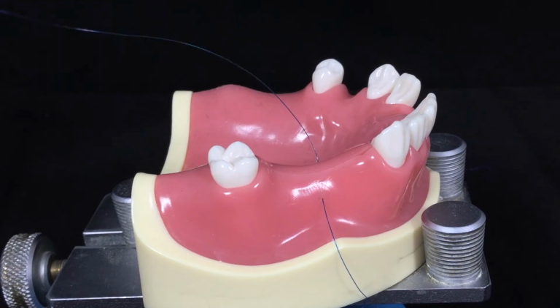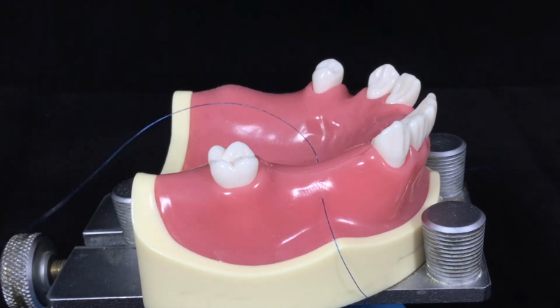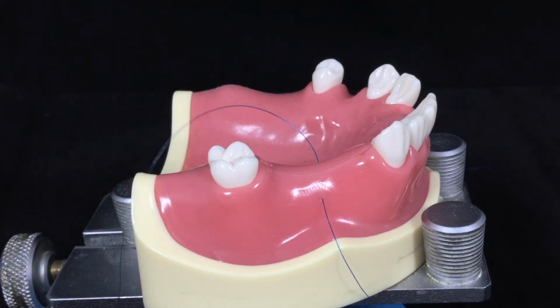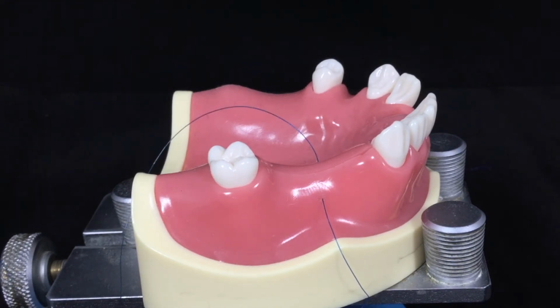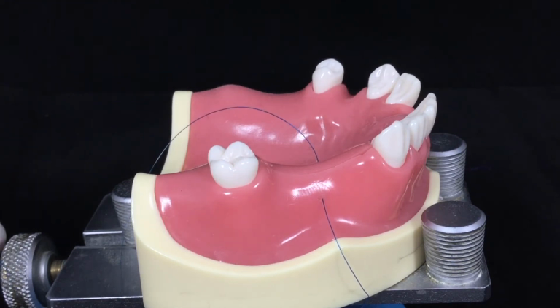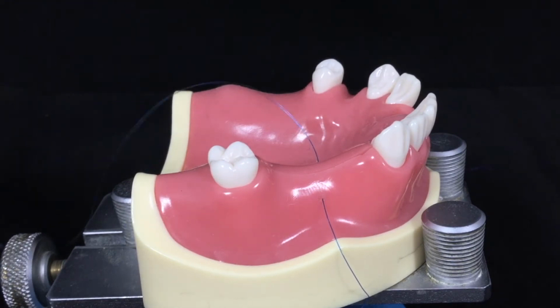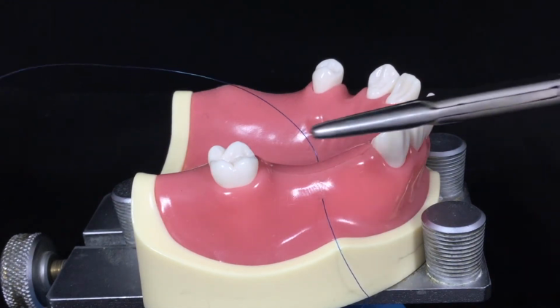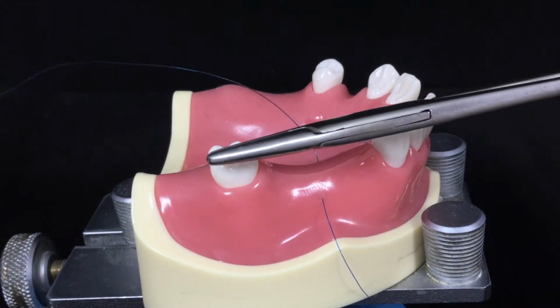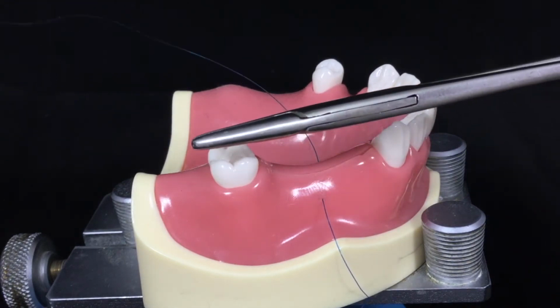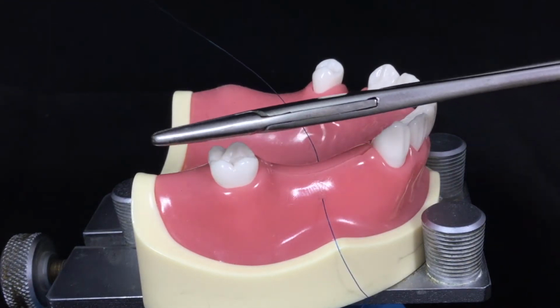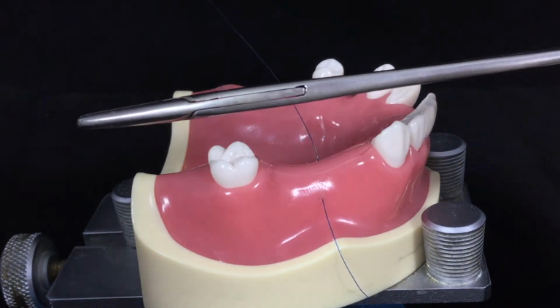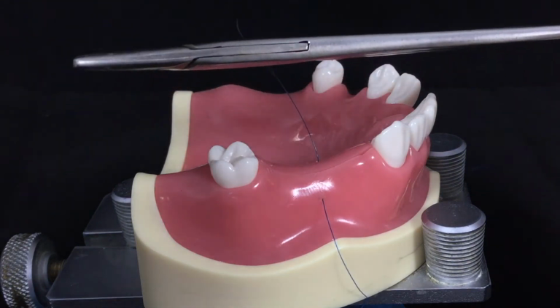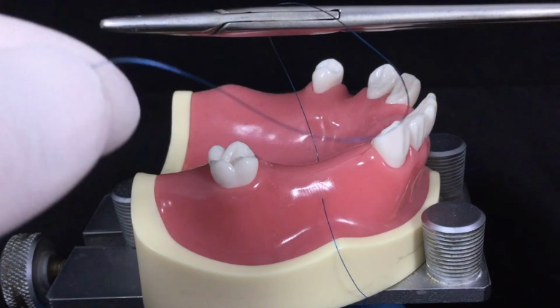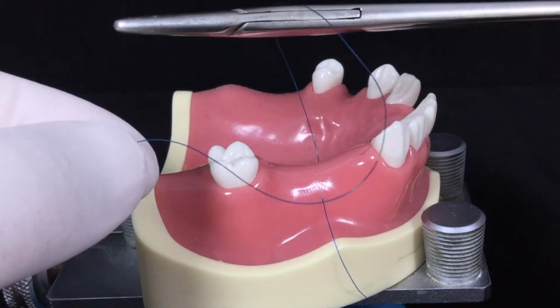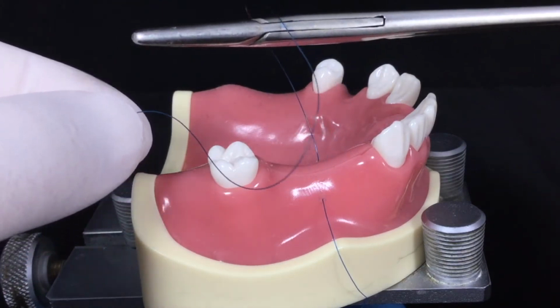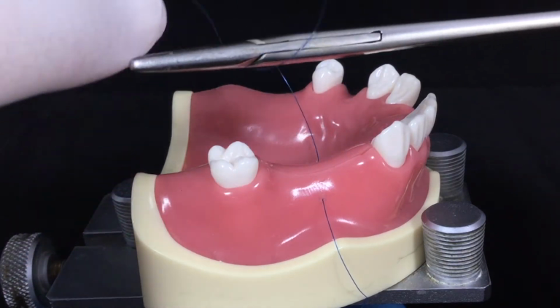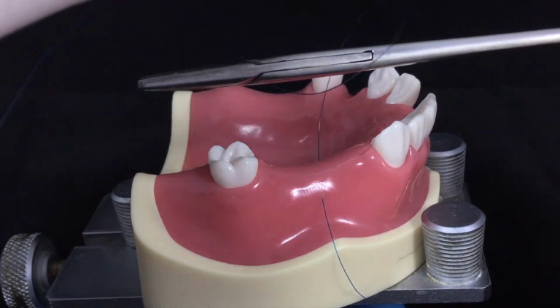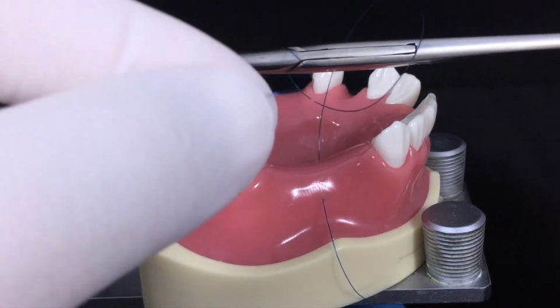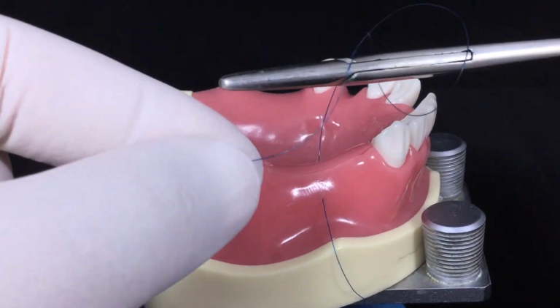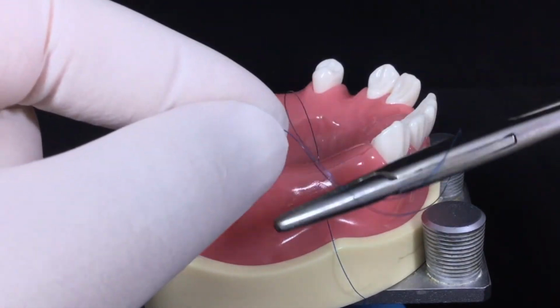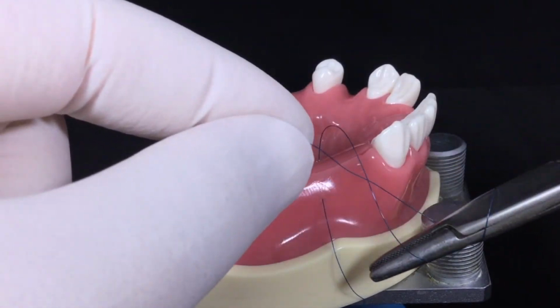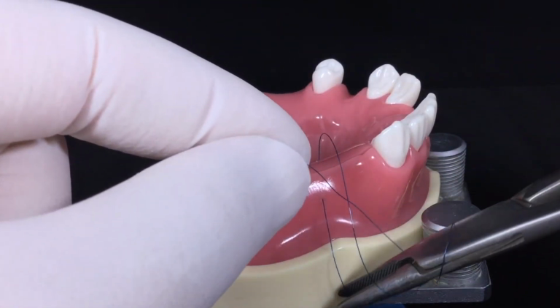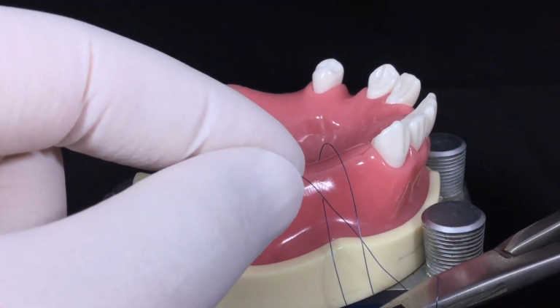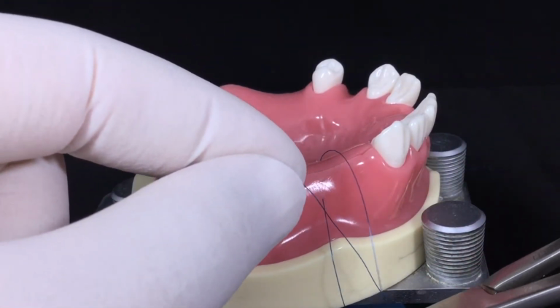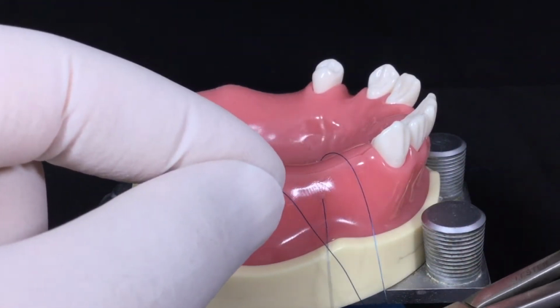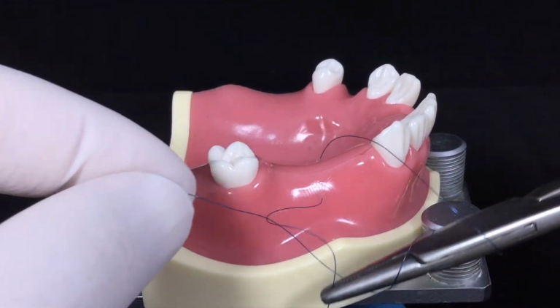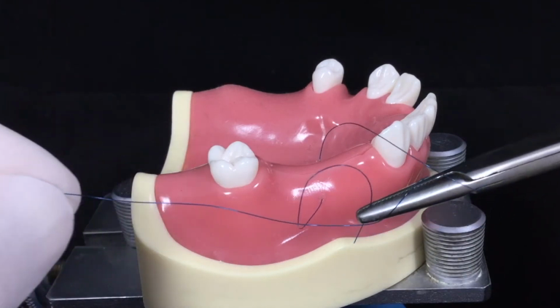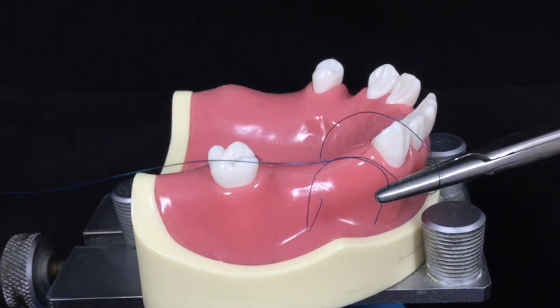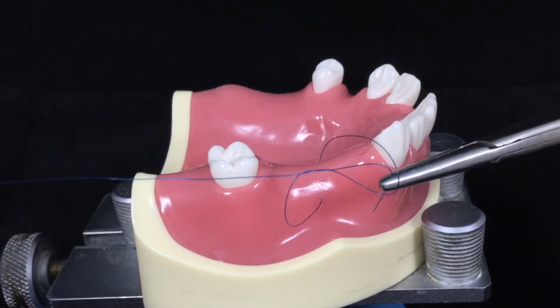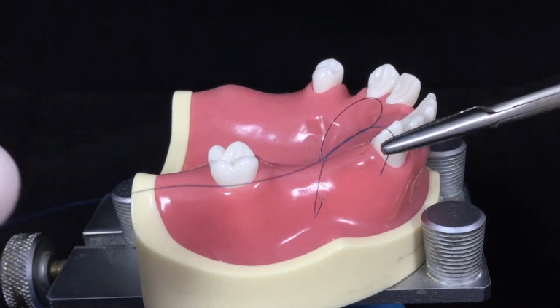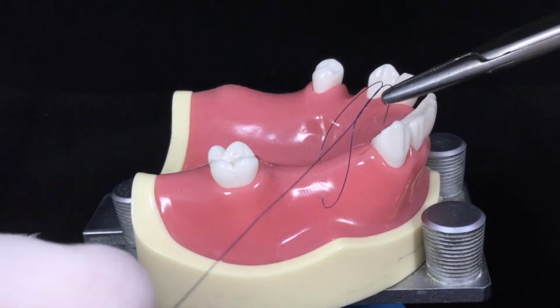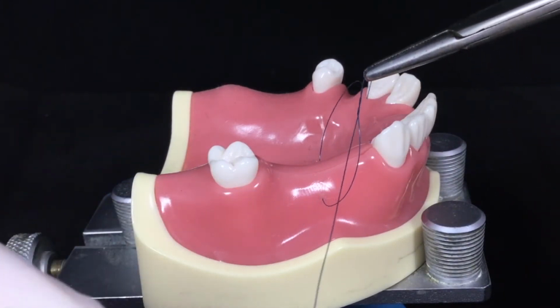The needle holder goes above the incision line. The long end turns around the needle holder twice. You grab the short end, and the short end crosses the river.